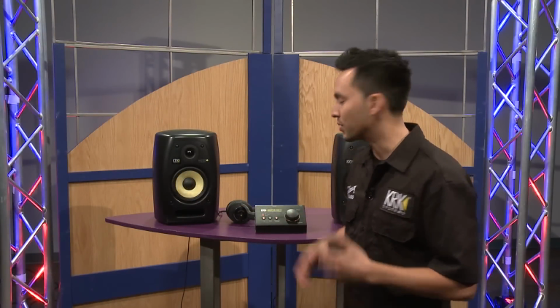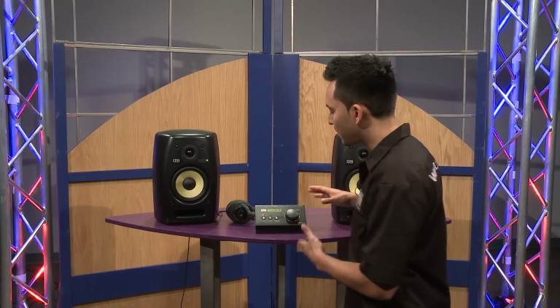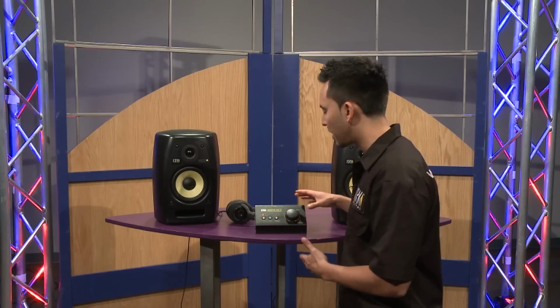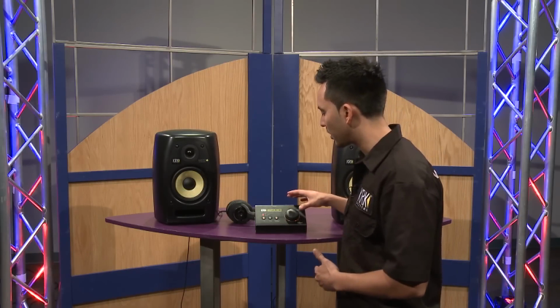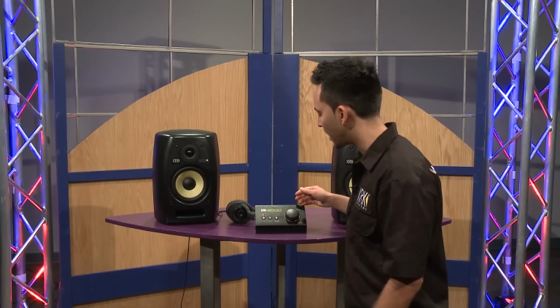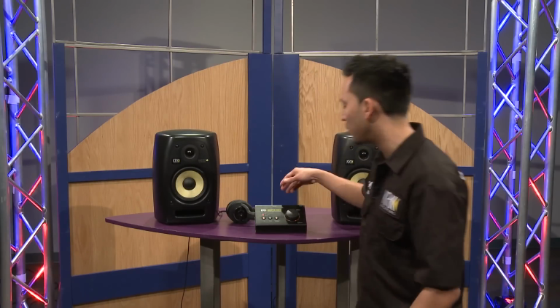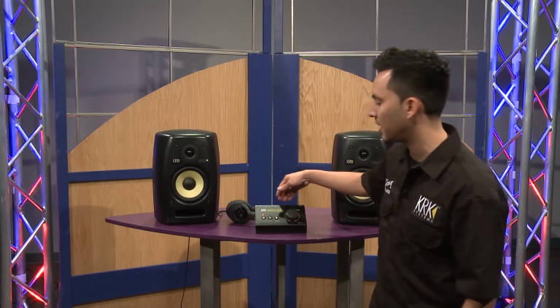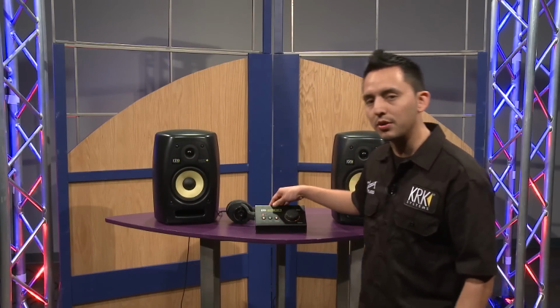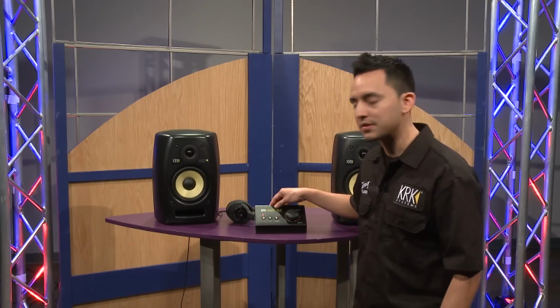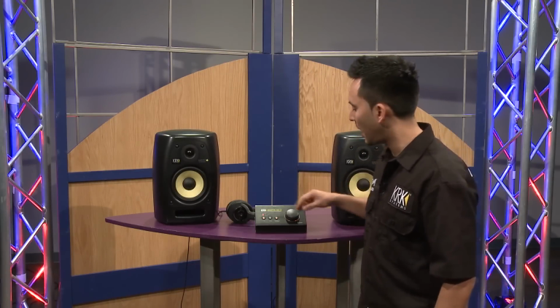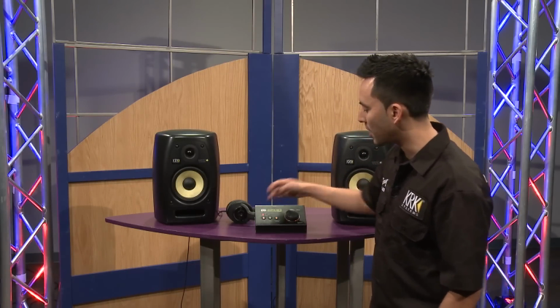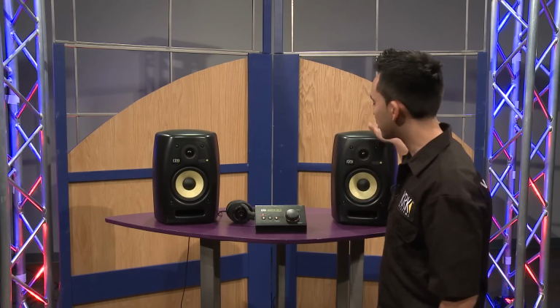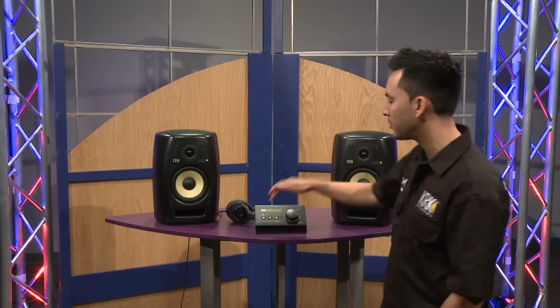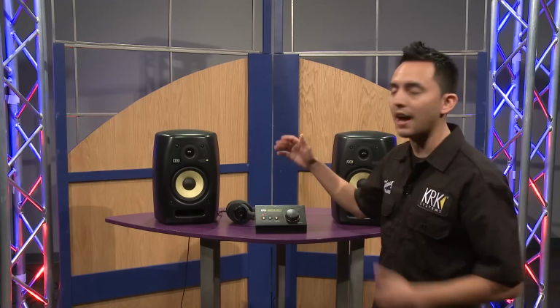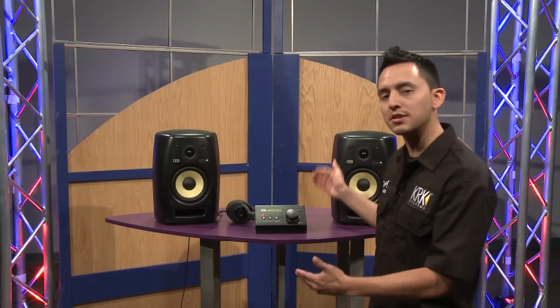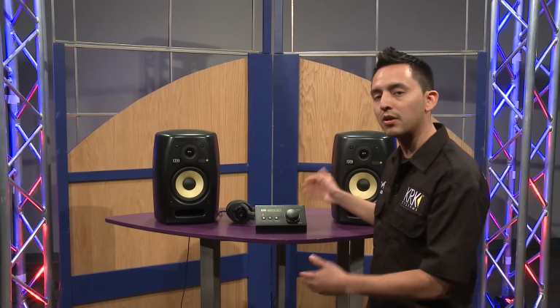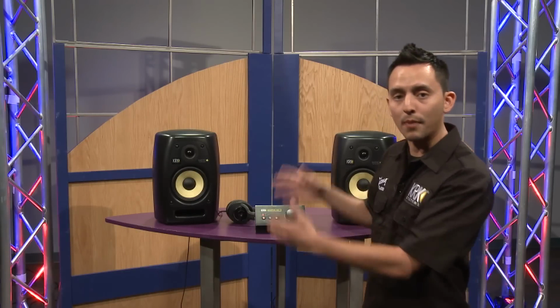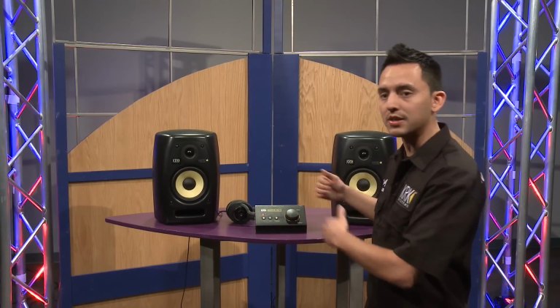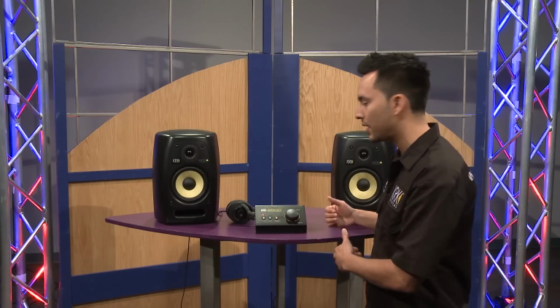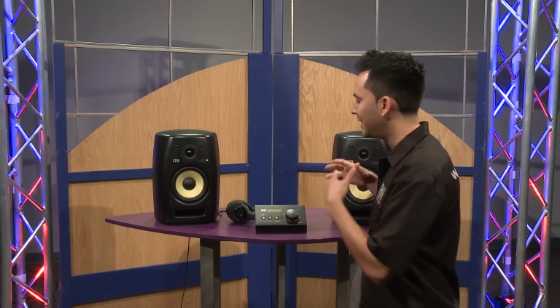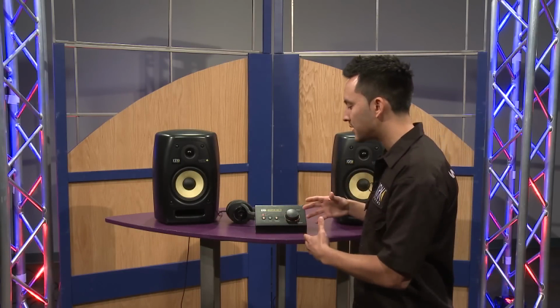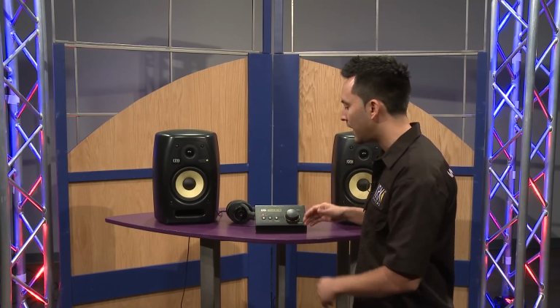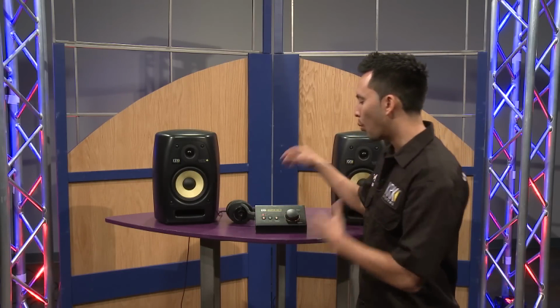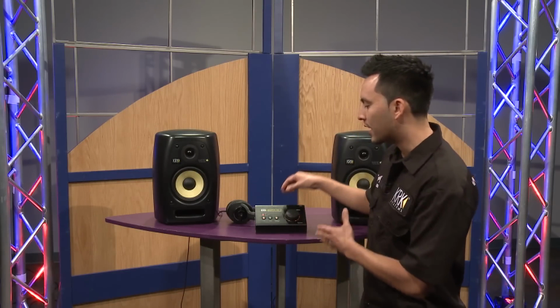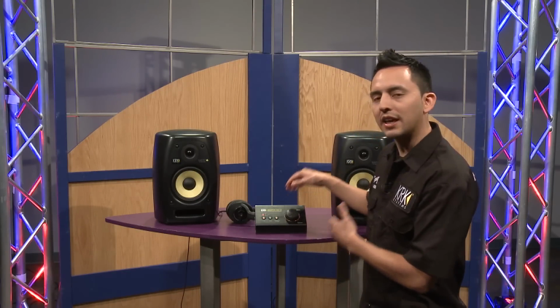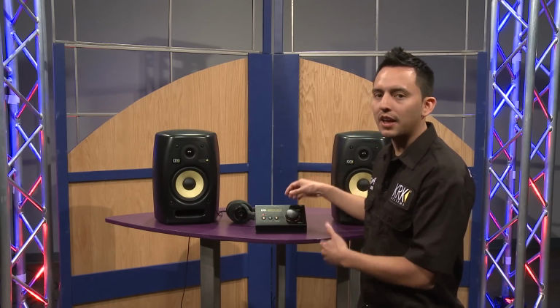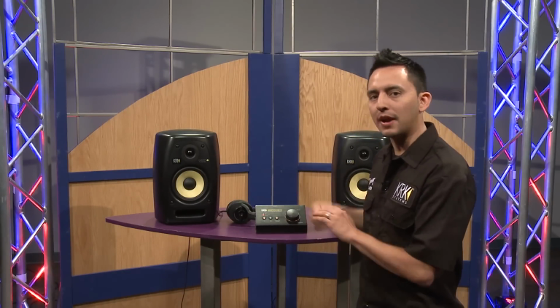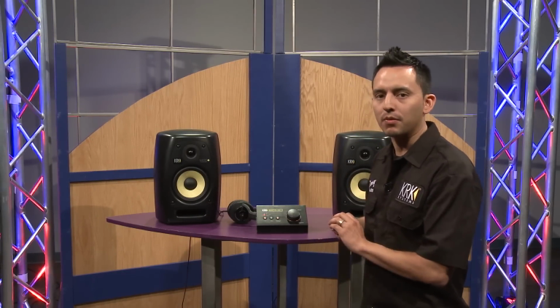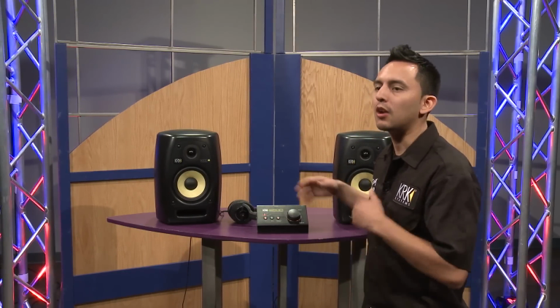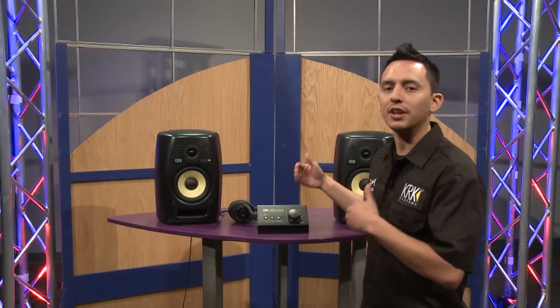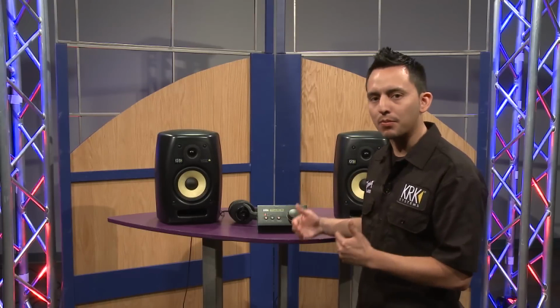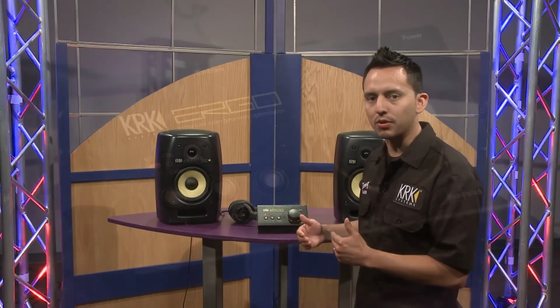What's awesome about the KRK ERGO is that not only is it an audio interface and a monitor control — so you can have two sets of monitors or a monitor and a sub — but in addition to that, it comes with a KRK microphone in order for you to calibrate your room.